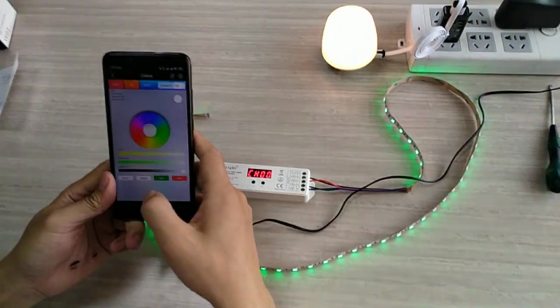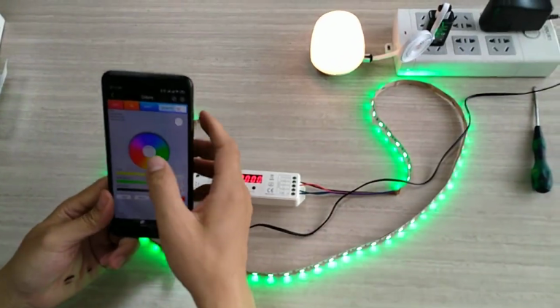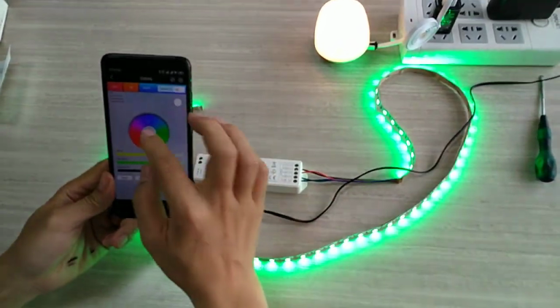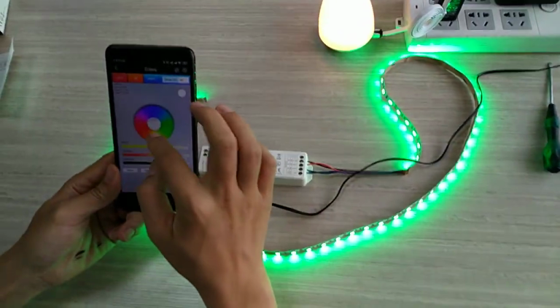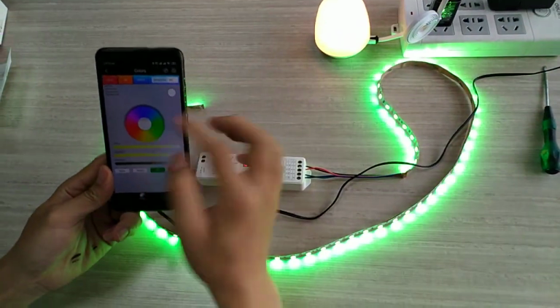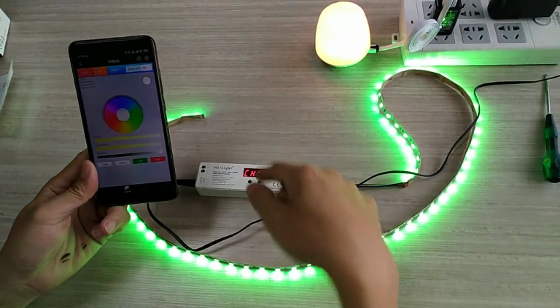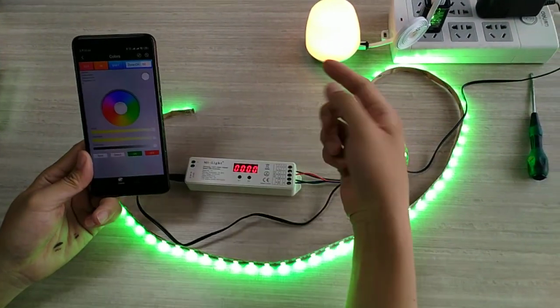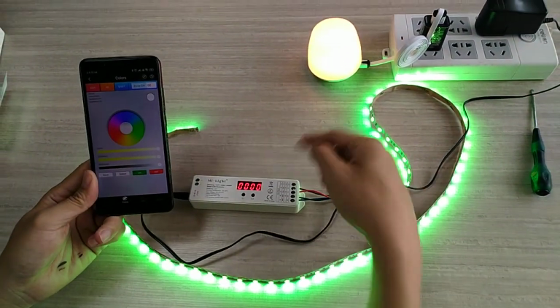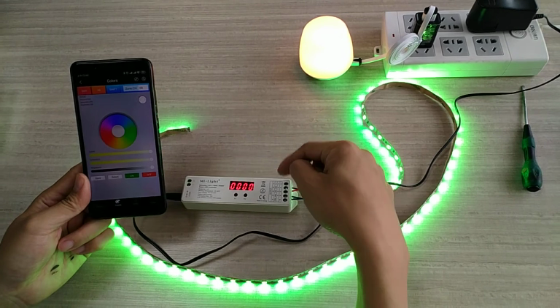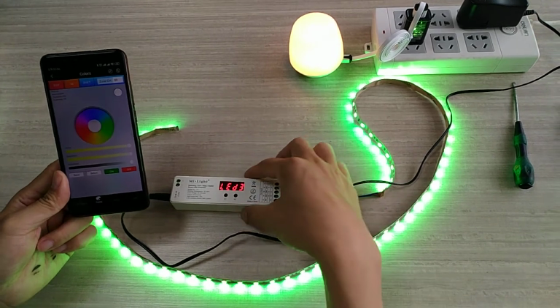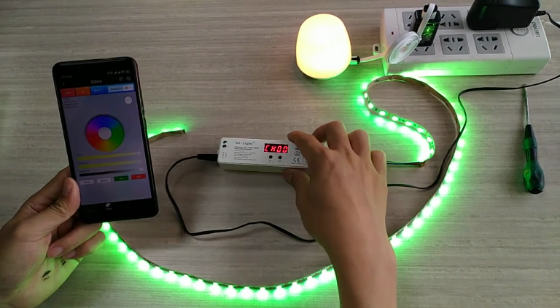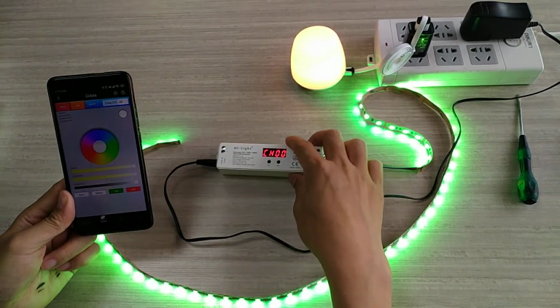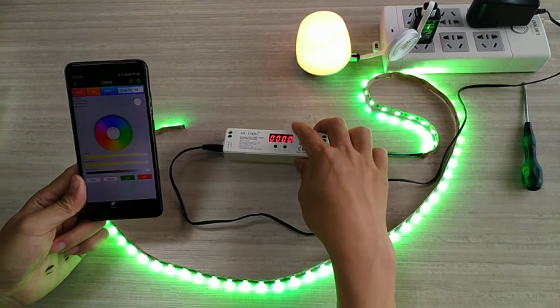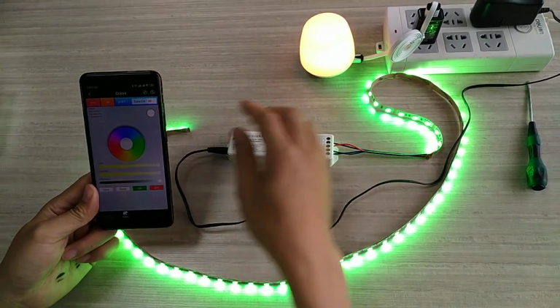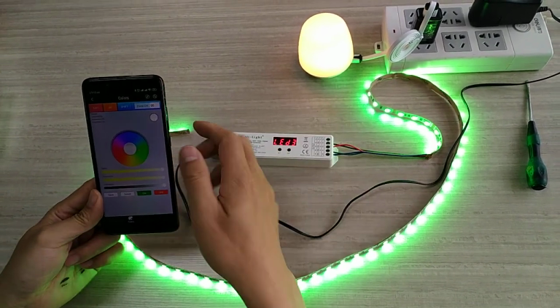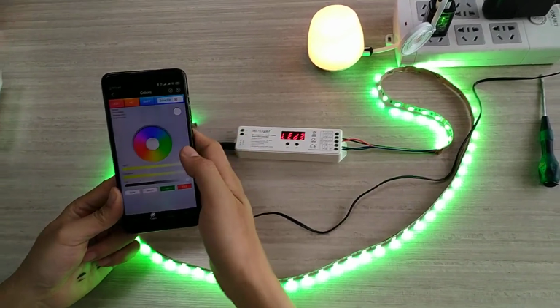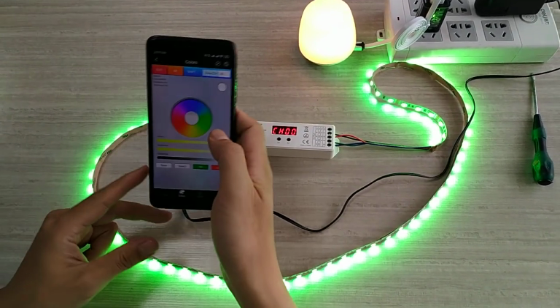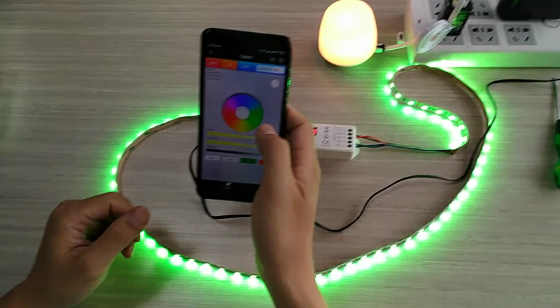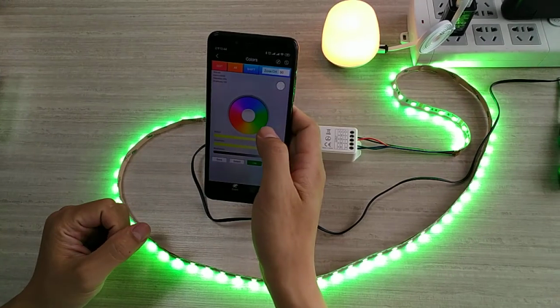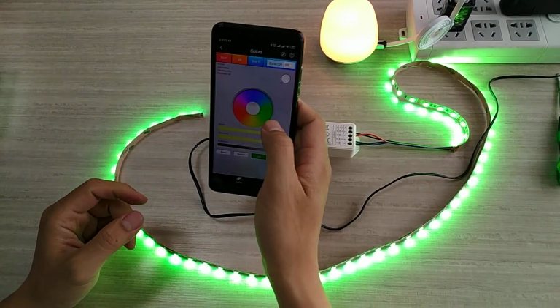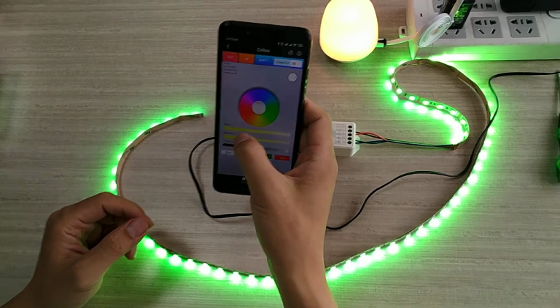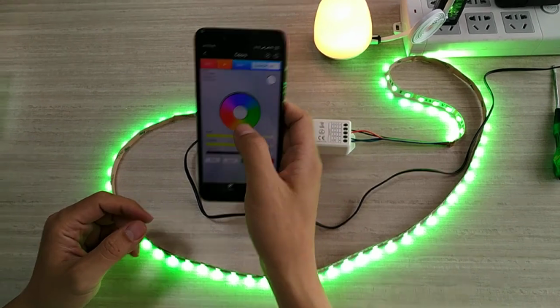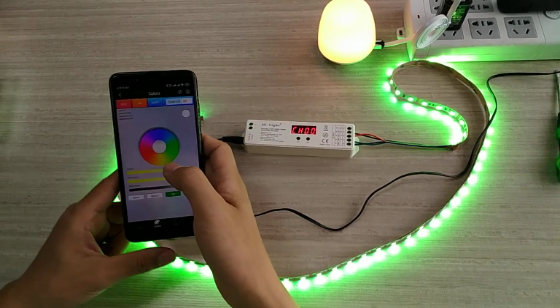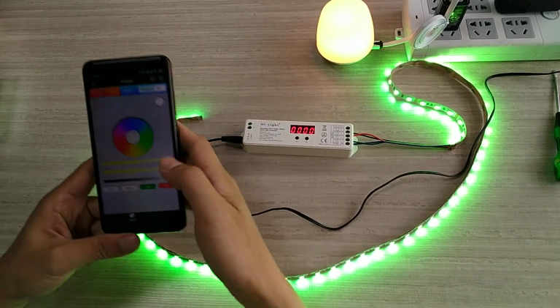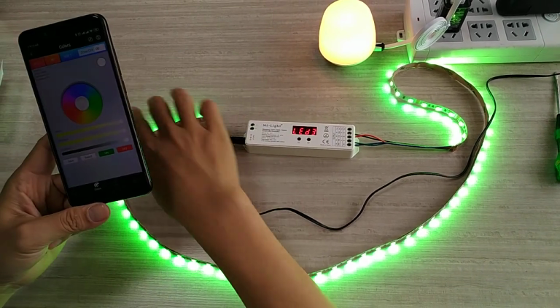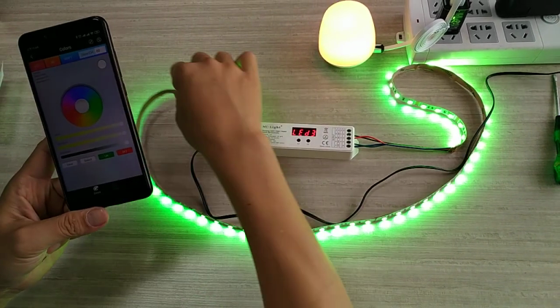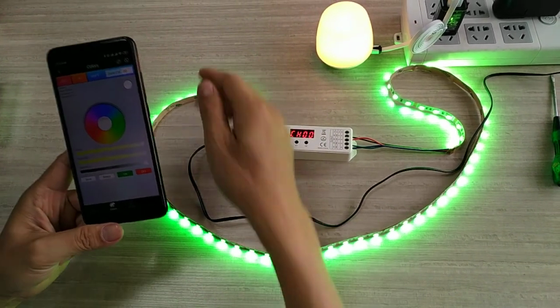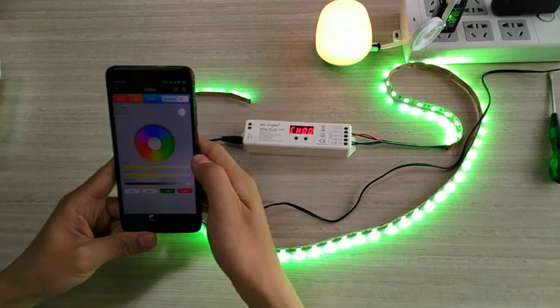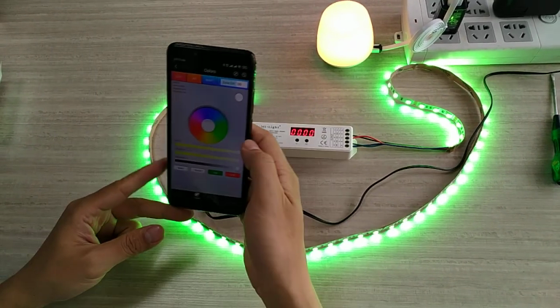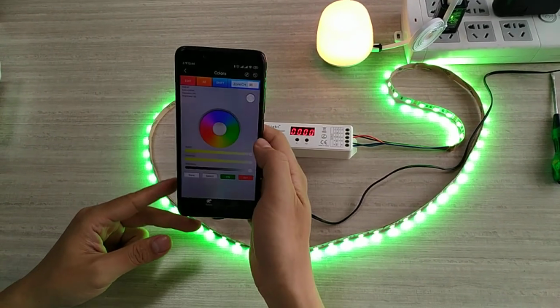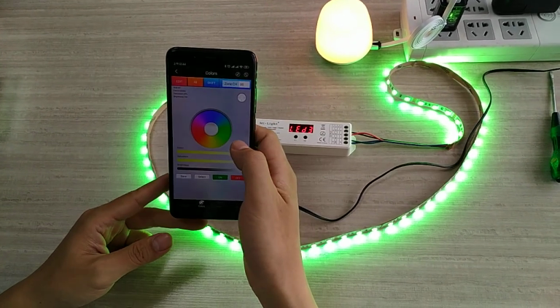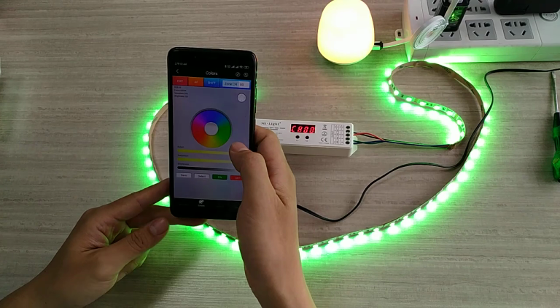You can use the phone. But first, you need to set up. I think if you follow this video, you can easily connect and use this Mi Light controller. That's all. Thank you.